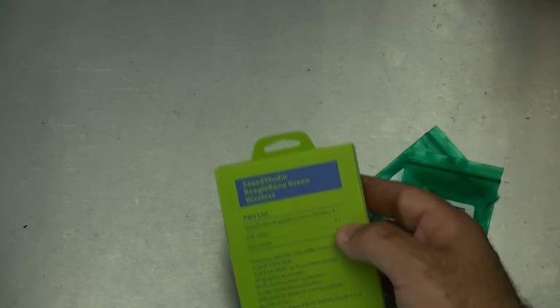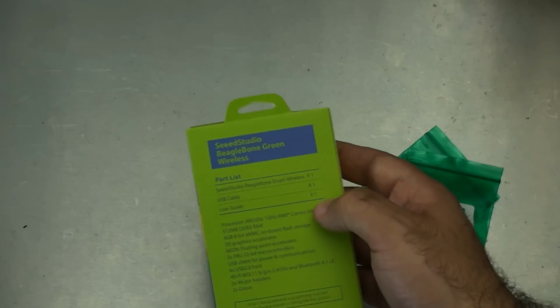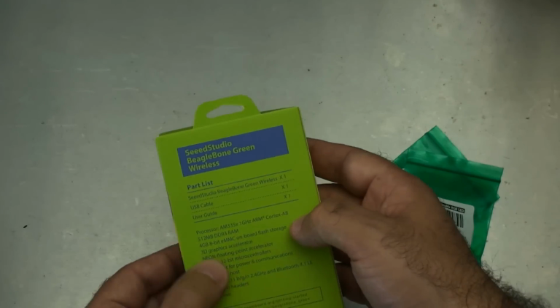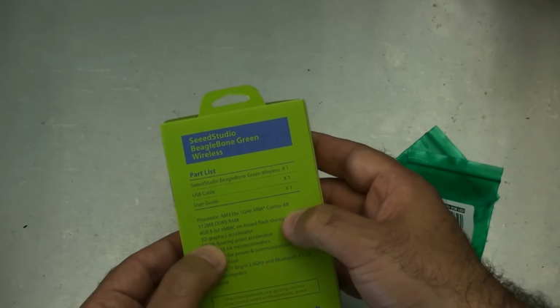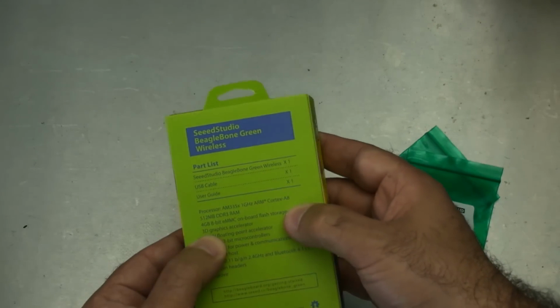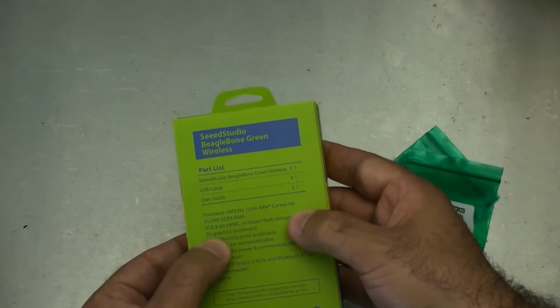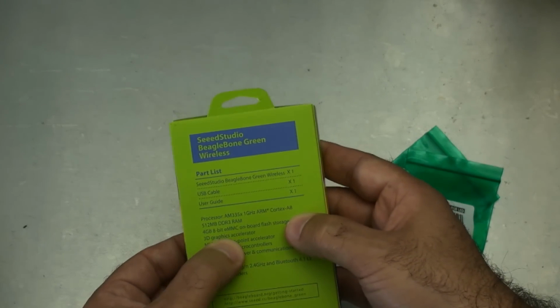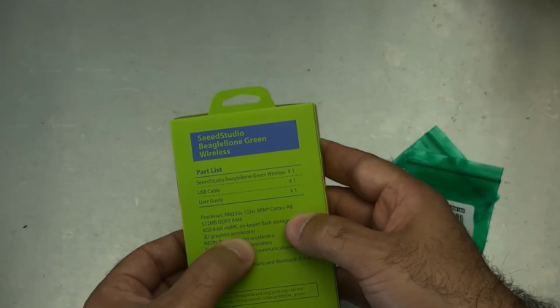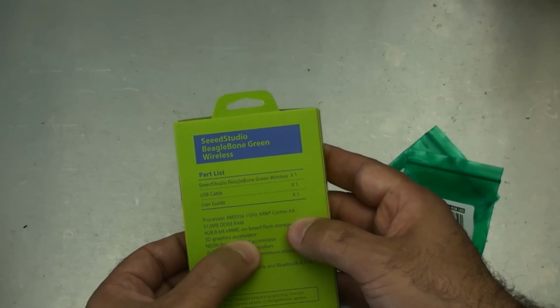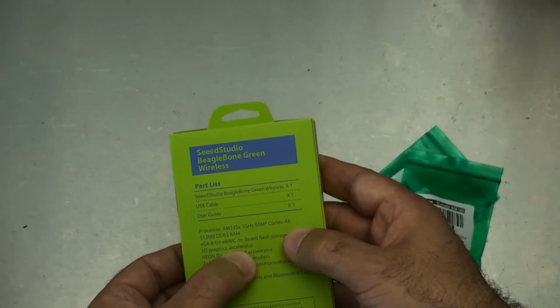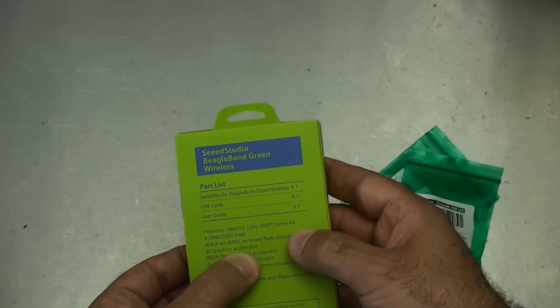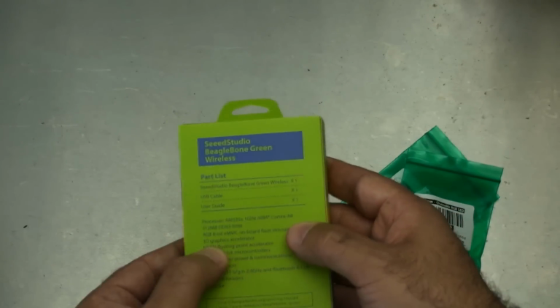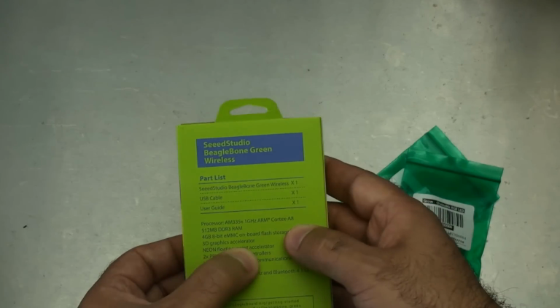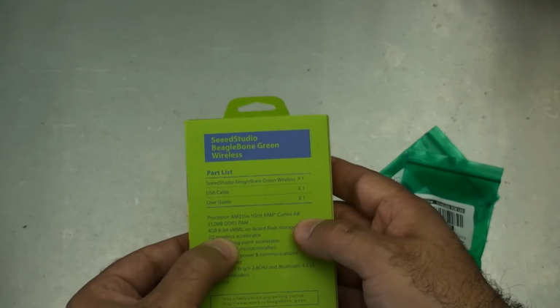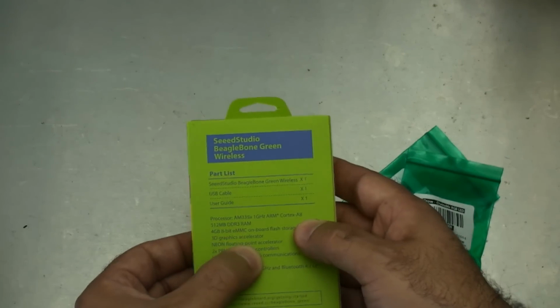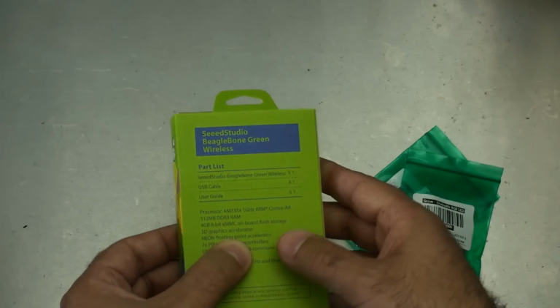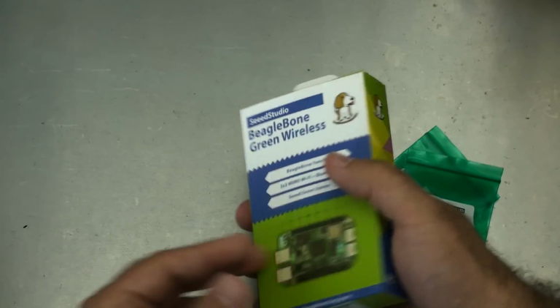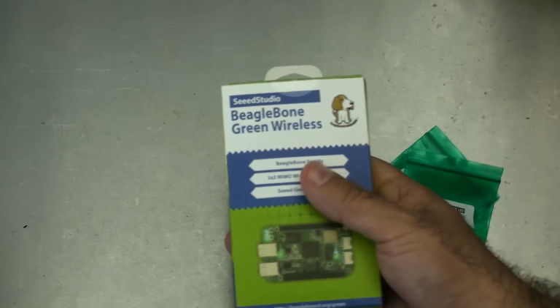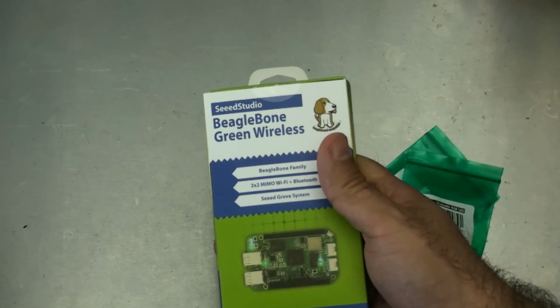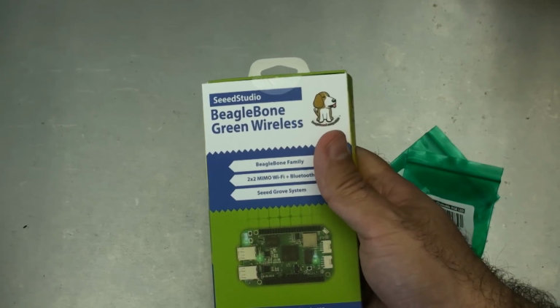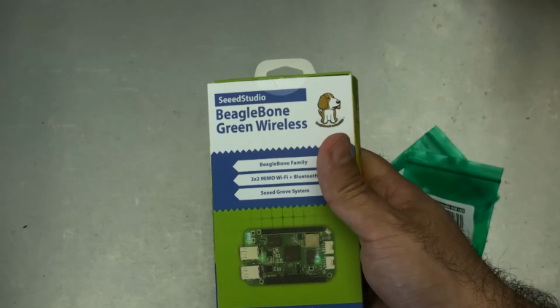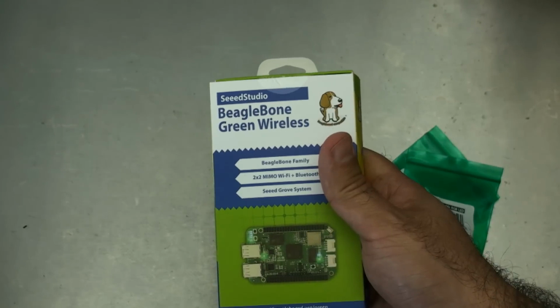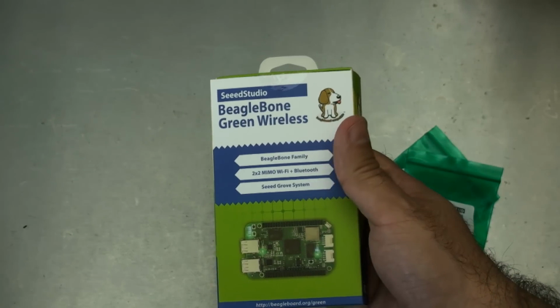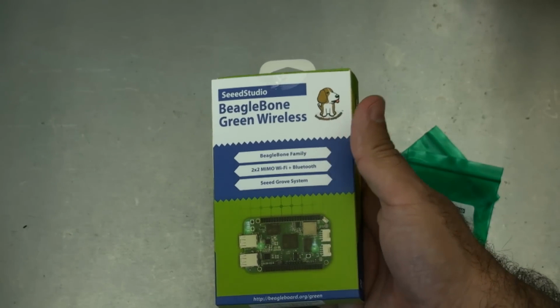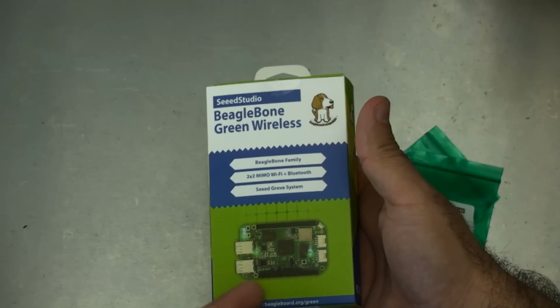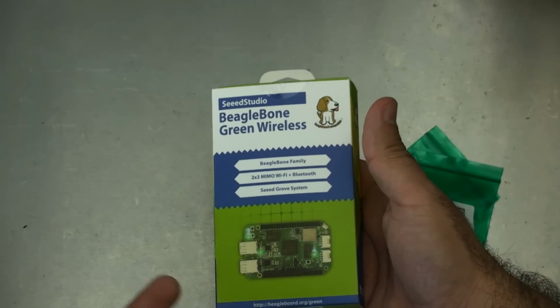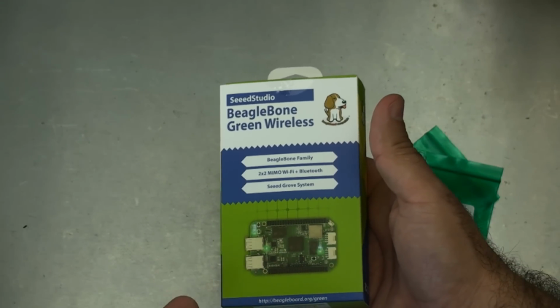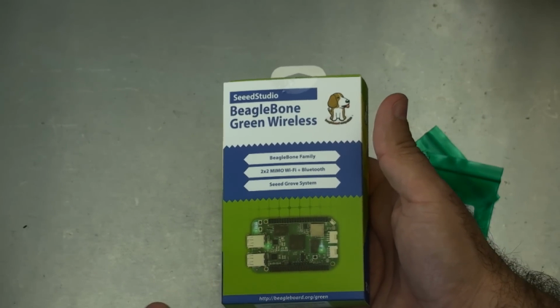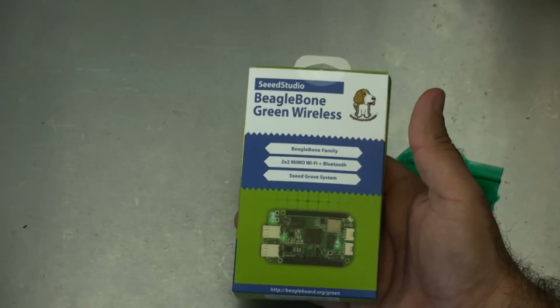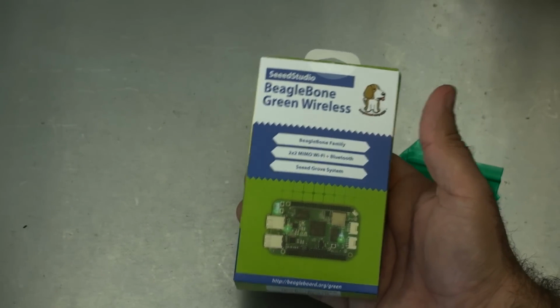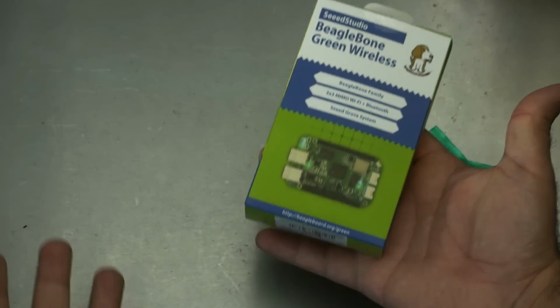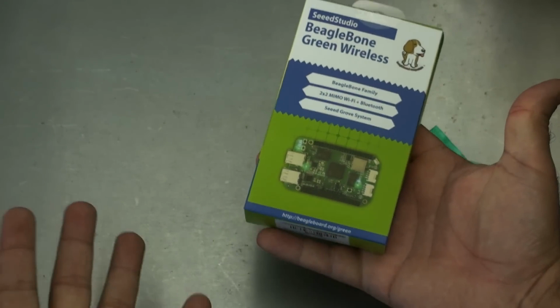Here's a question for you: why include a 3D graphics accelerator if you can only access this over a browser and it doesn't have any video outputs? It's a question for you.